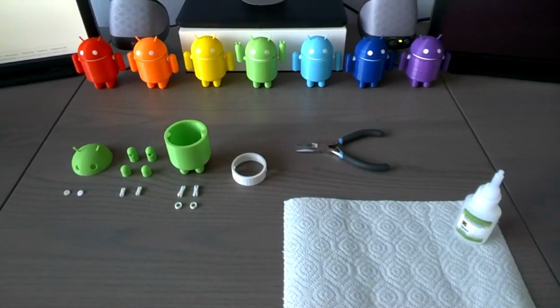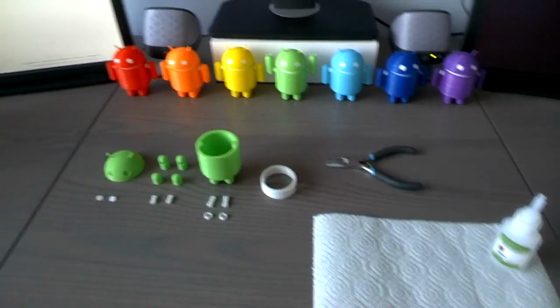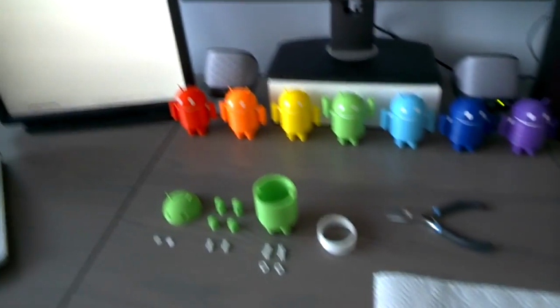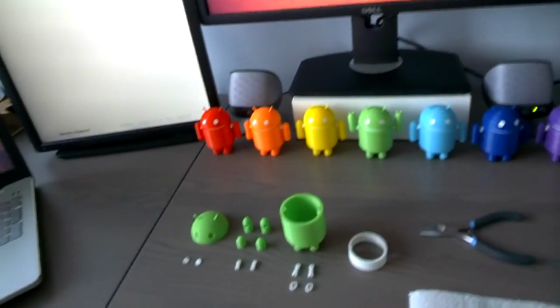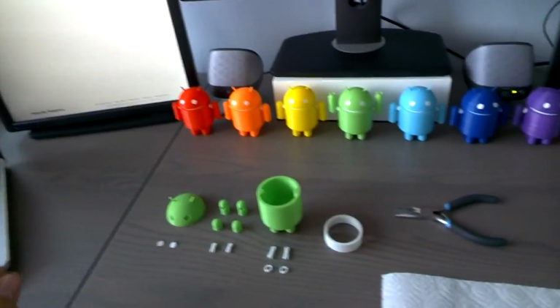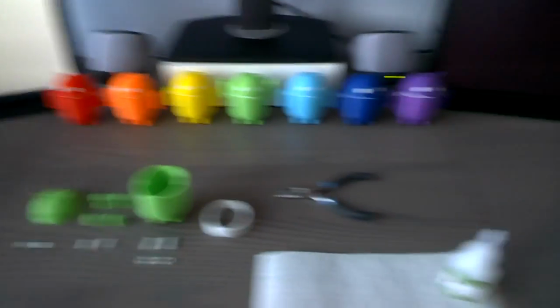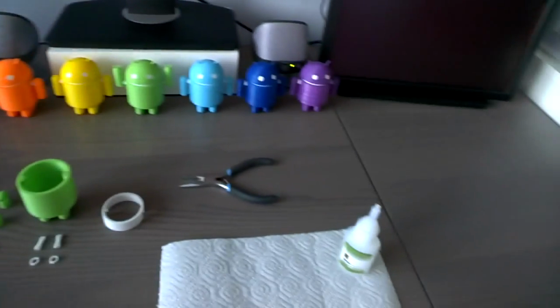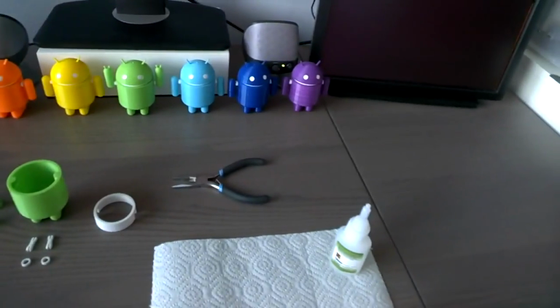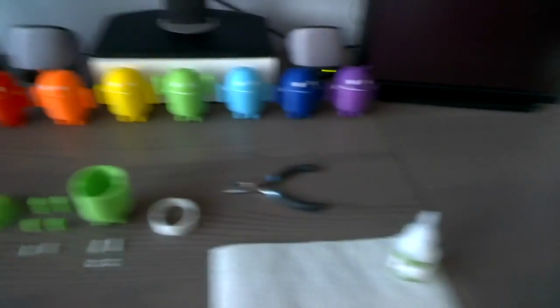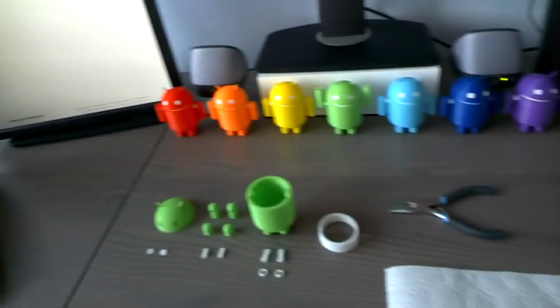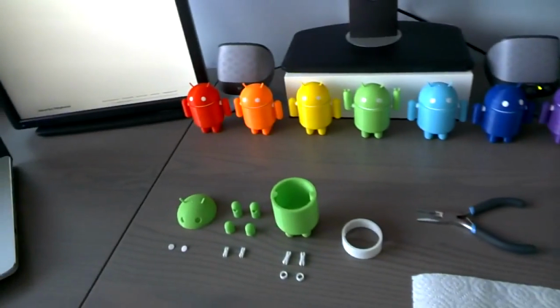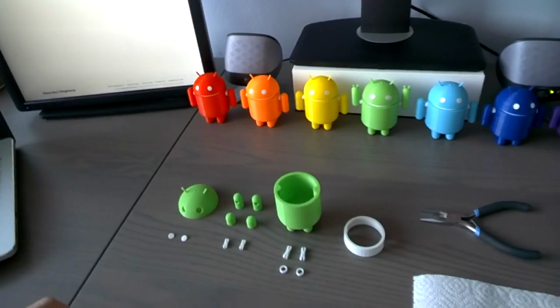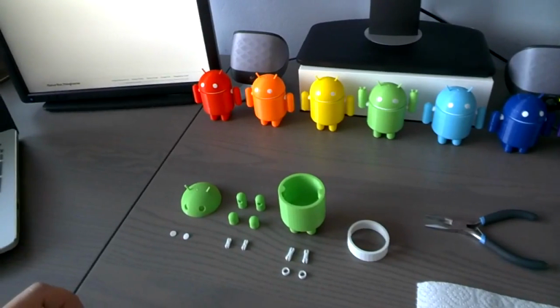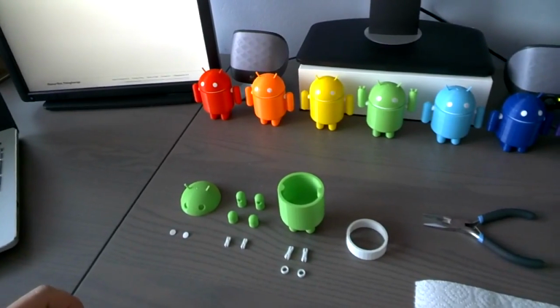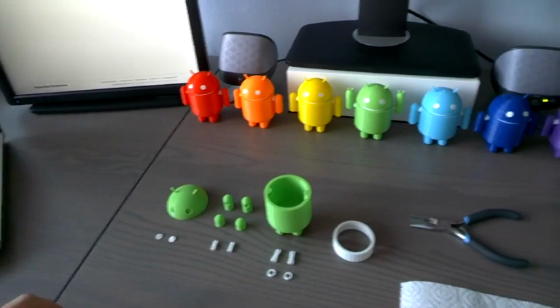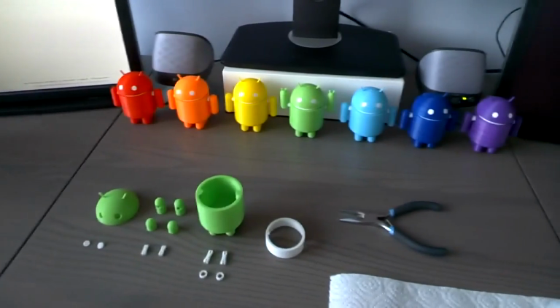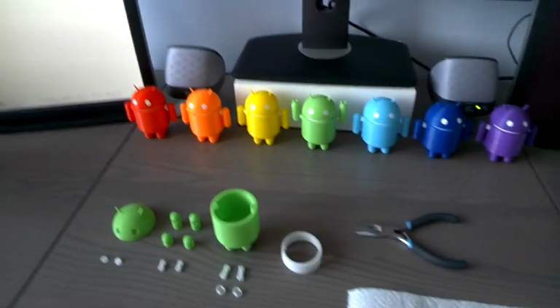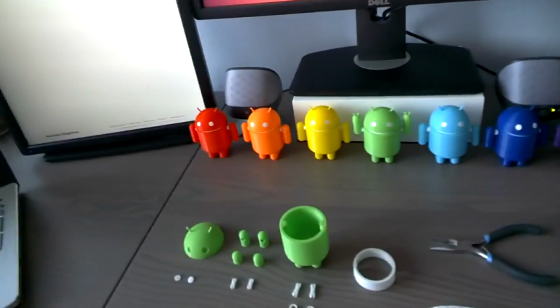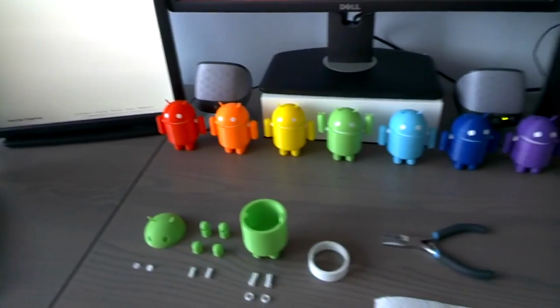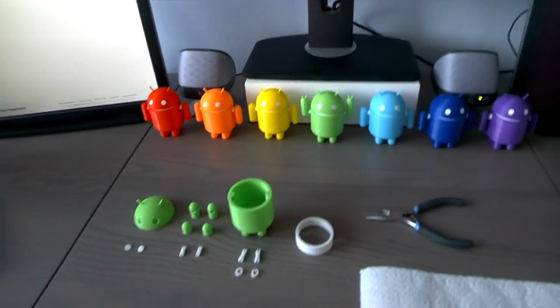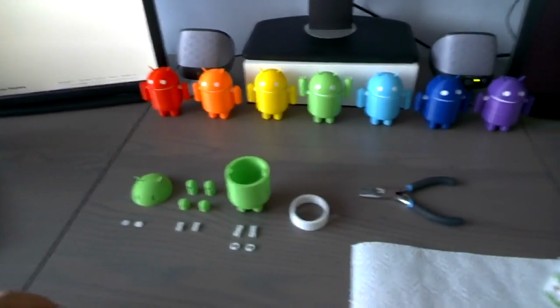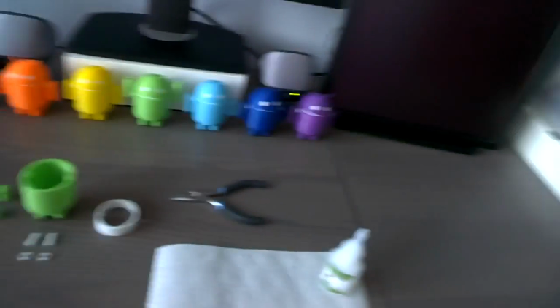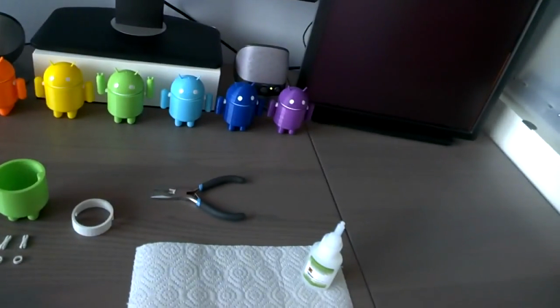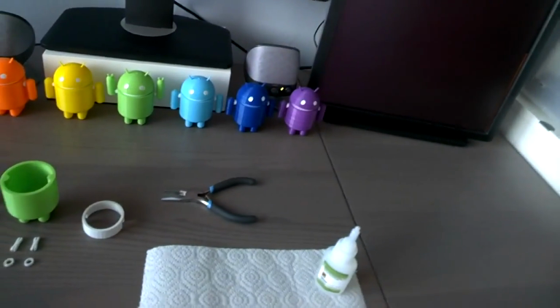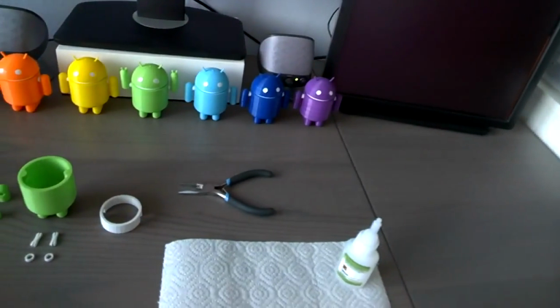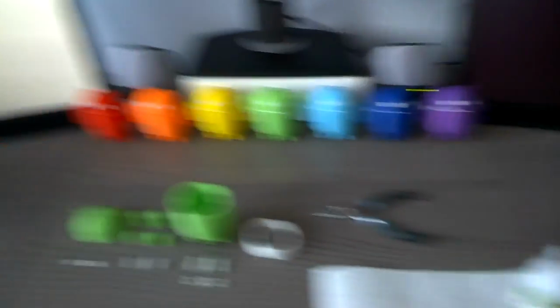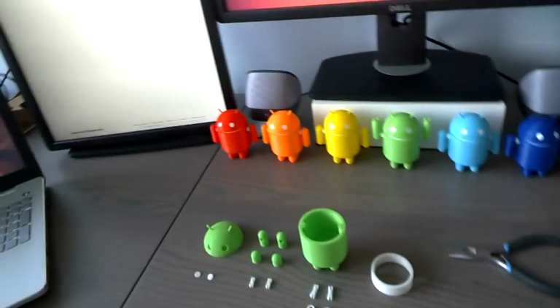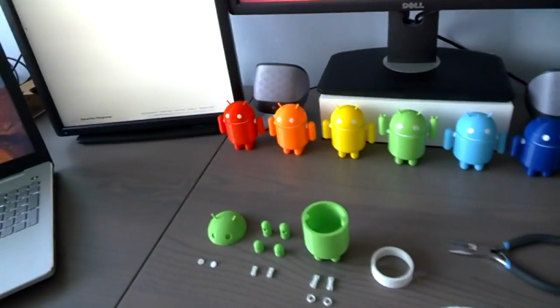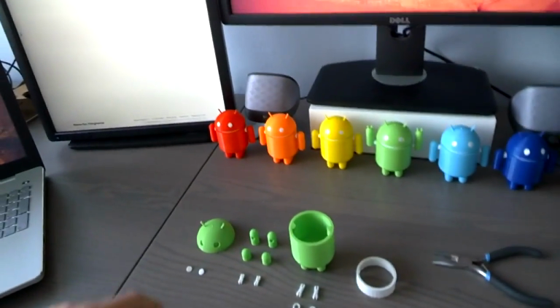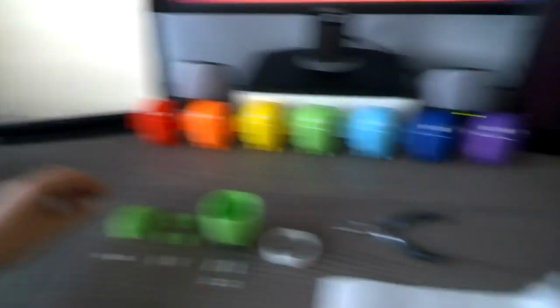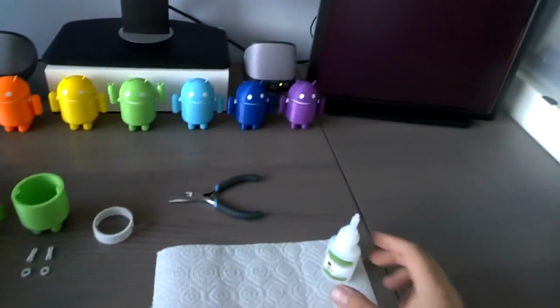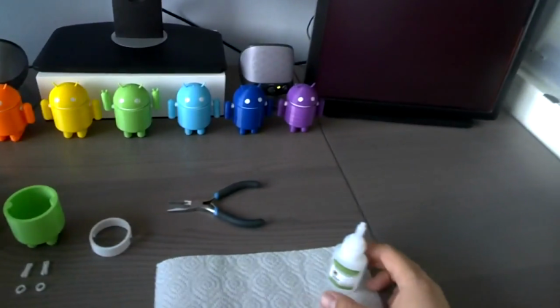Once you've printed all your parts, it's time to assemble your little robot. Most of the stuff can clip together, but the only thing that needs to be glued is the eyes. So let's start with that.